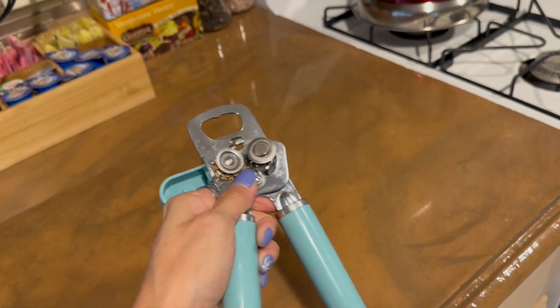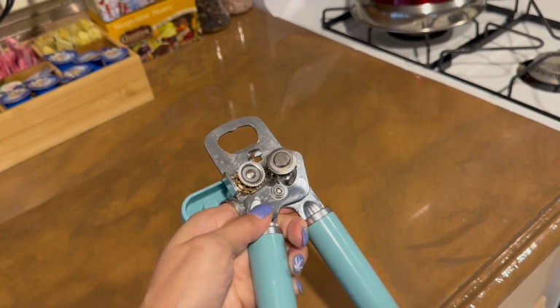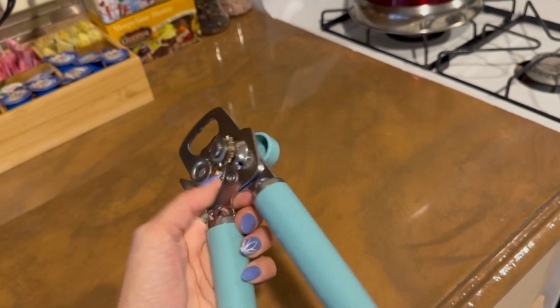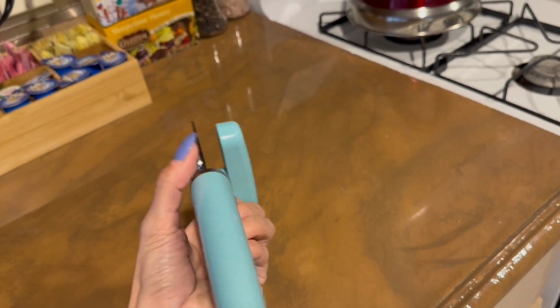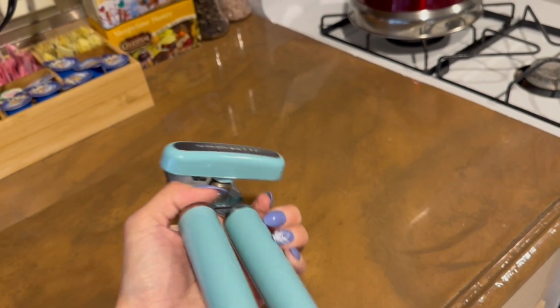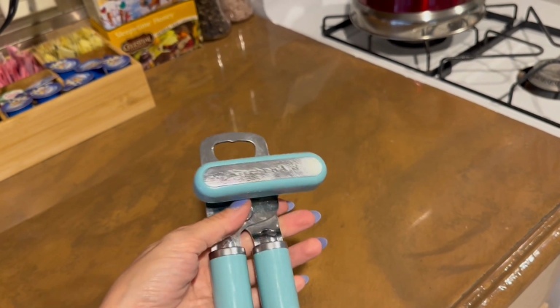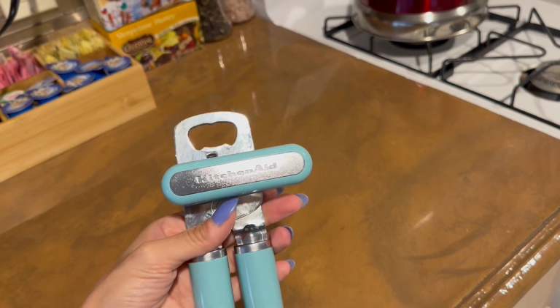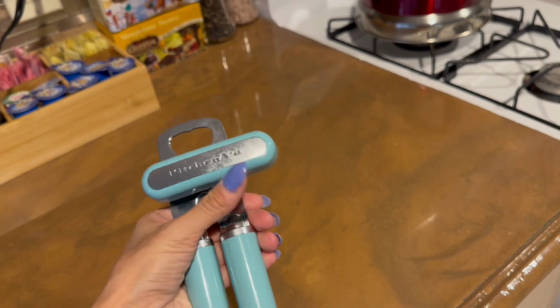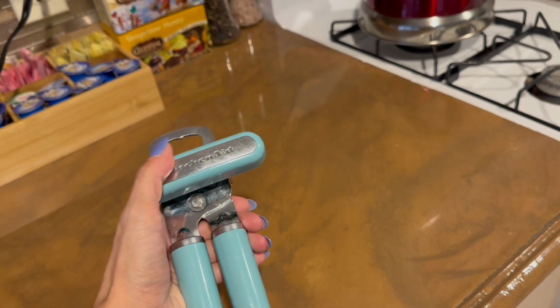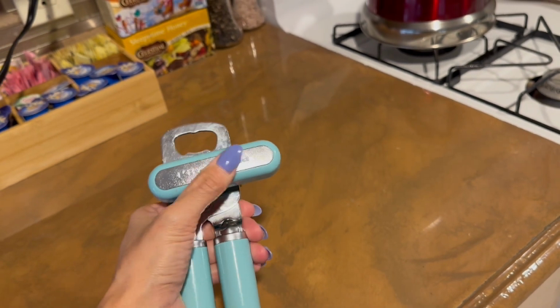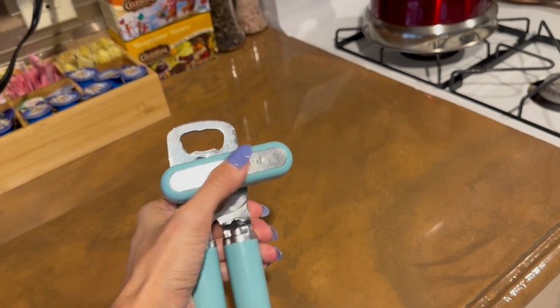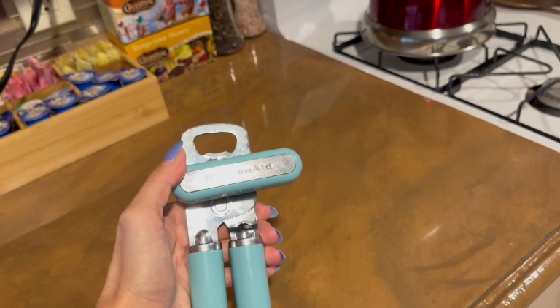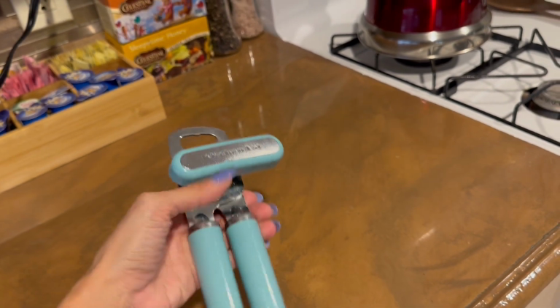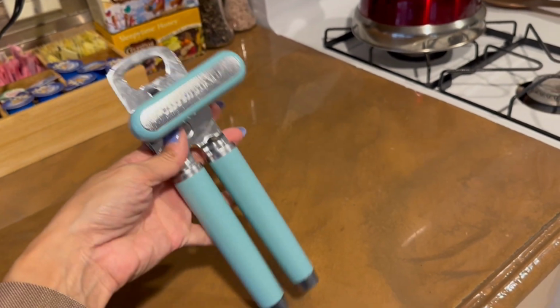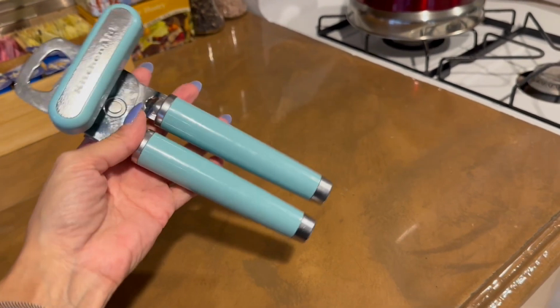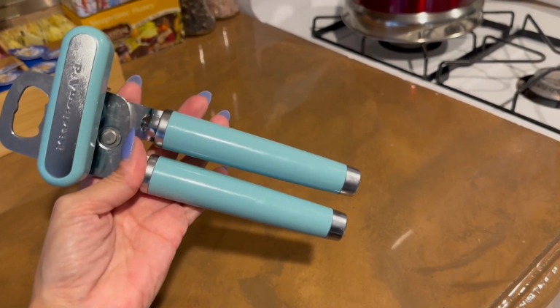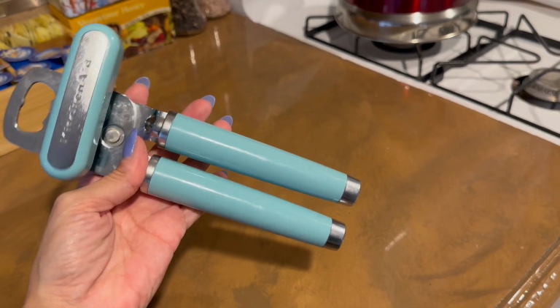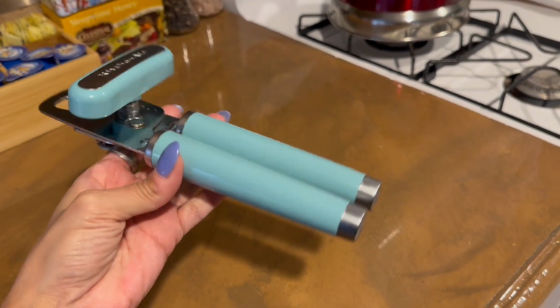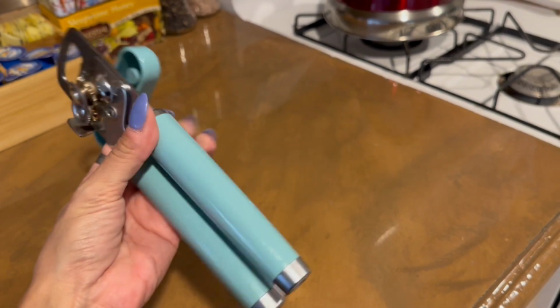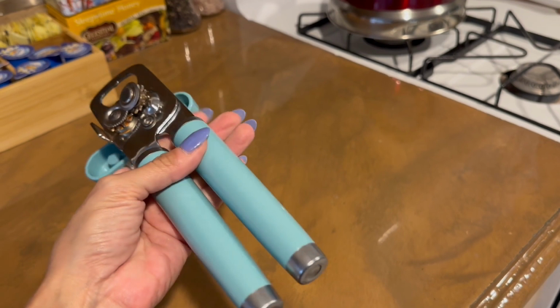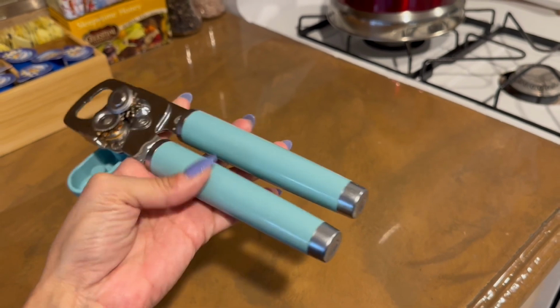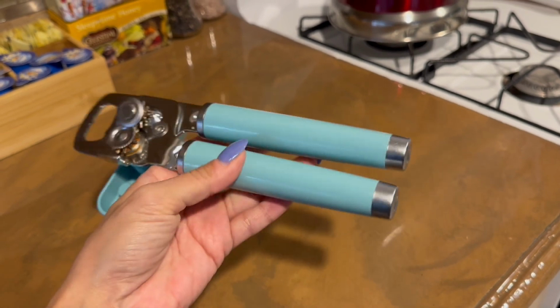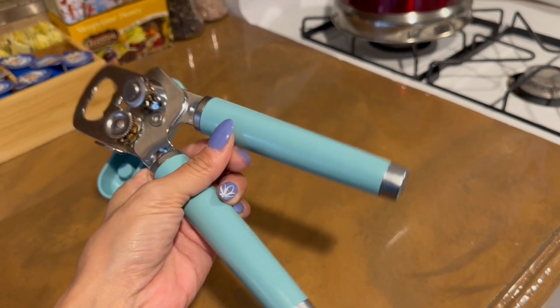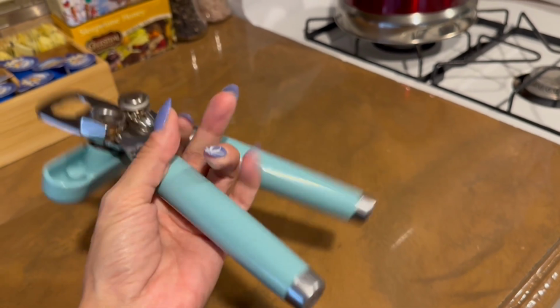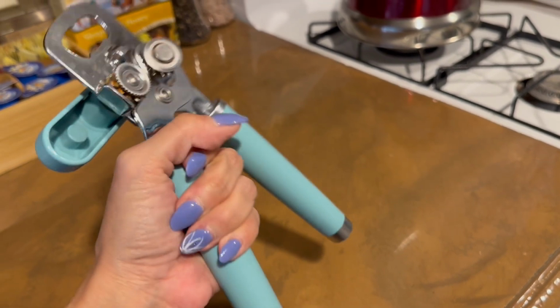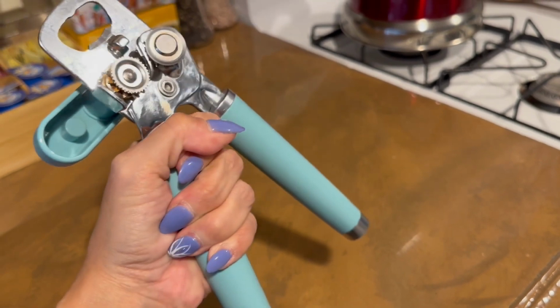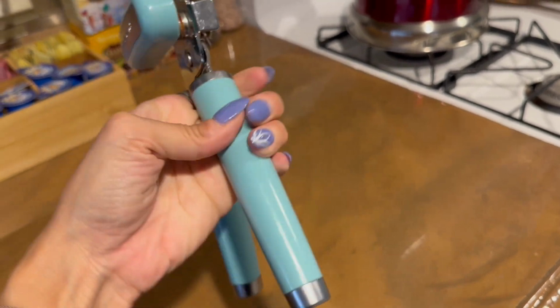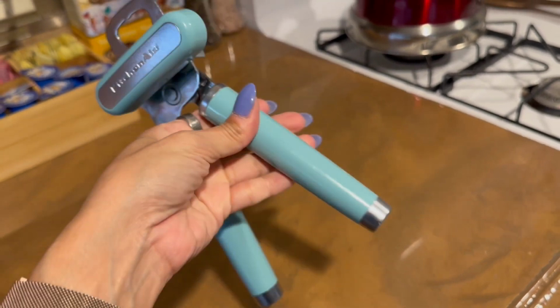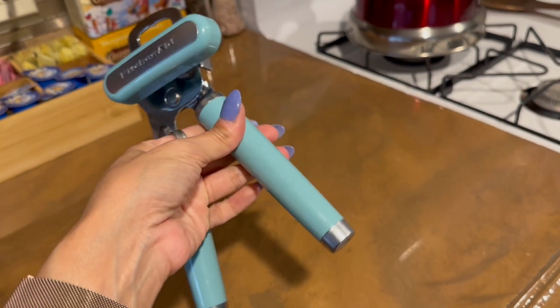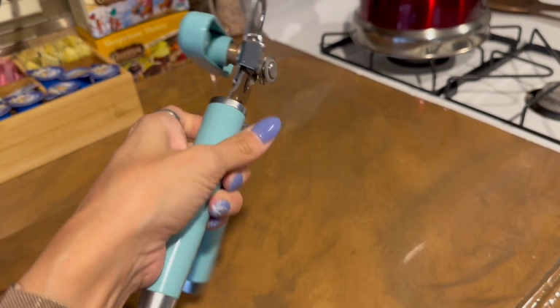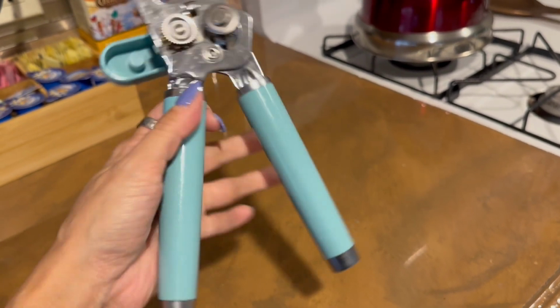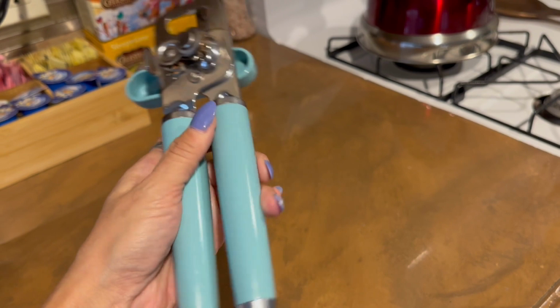It also is ergonomic, which I appreciate. It feels really good in your hands — it's comfortable and it makes sure that you're not going to cut yourself when you're opening that can. The can doesn't move around either, which is really important when you're using the can opener.